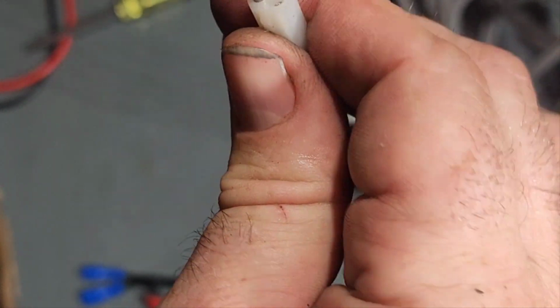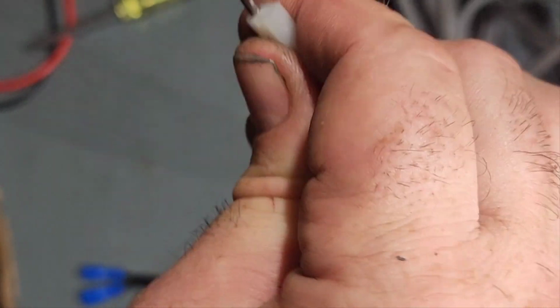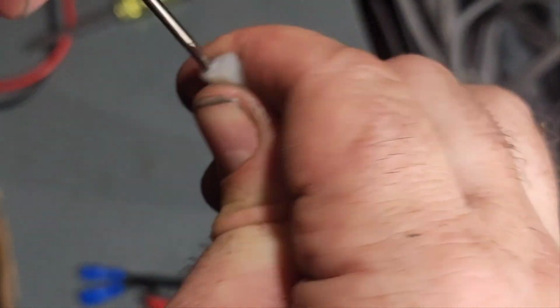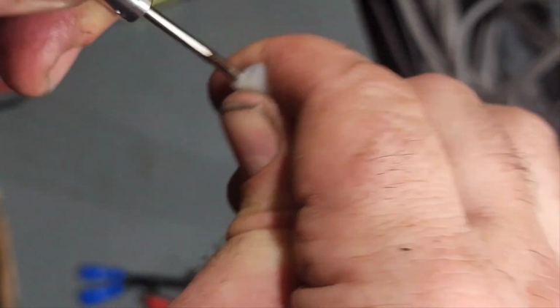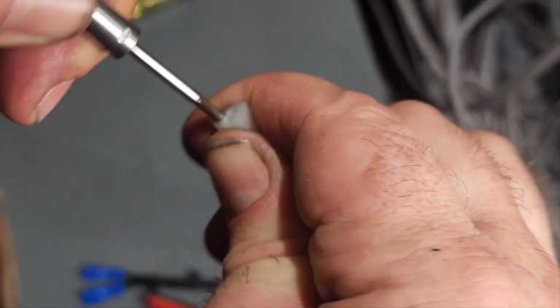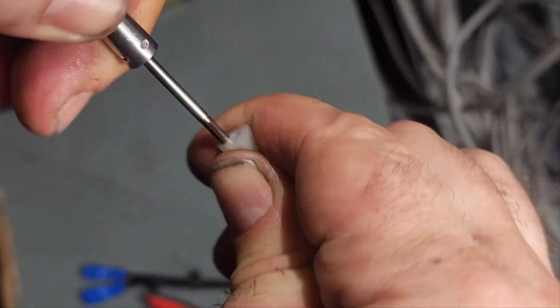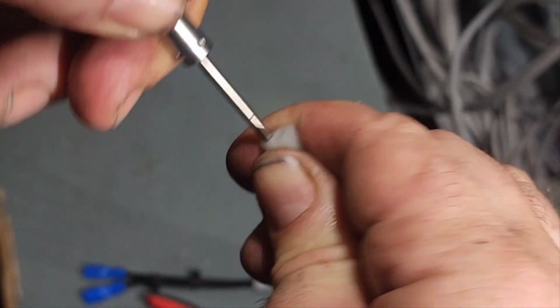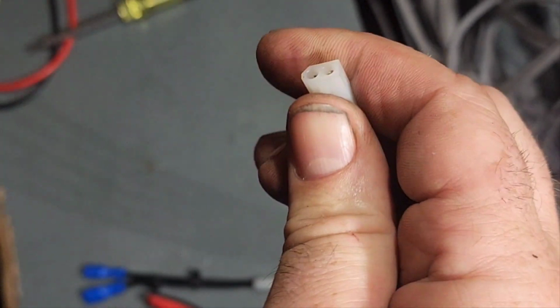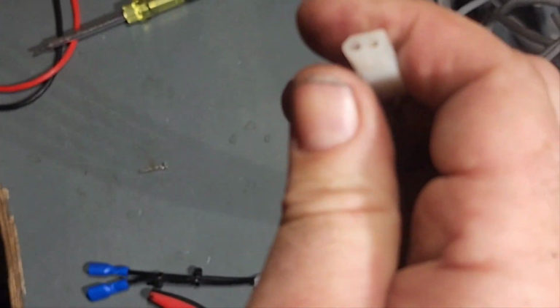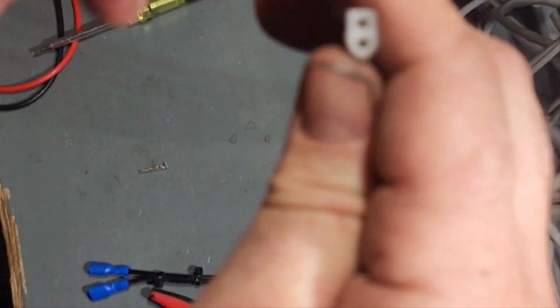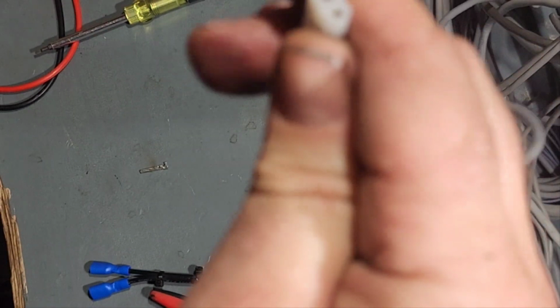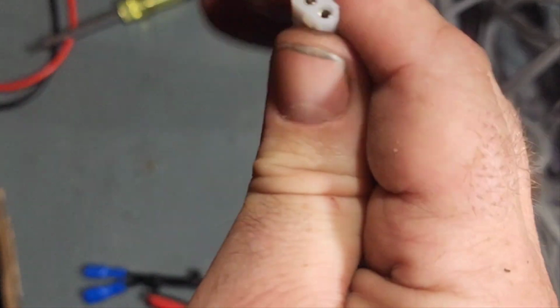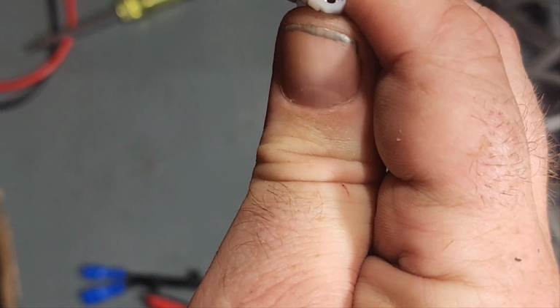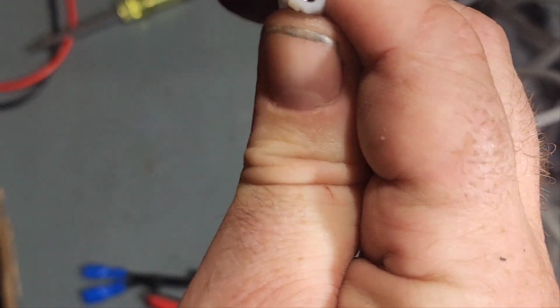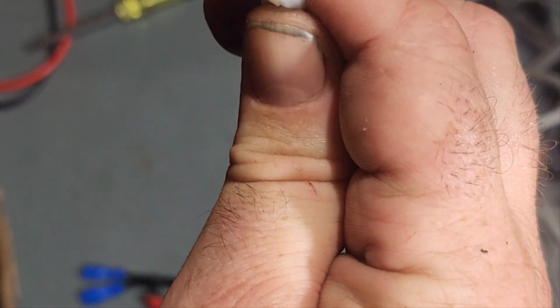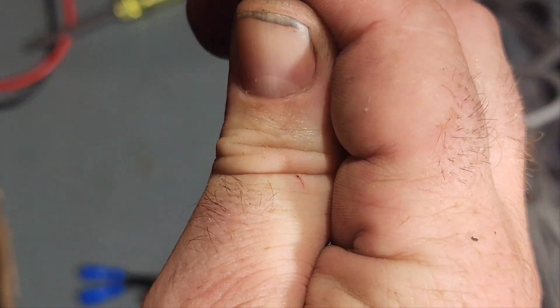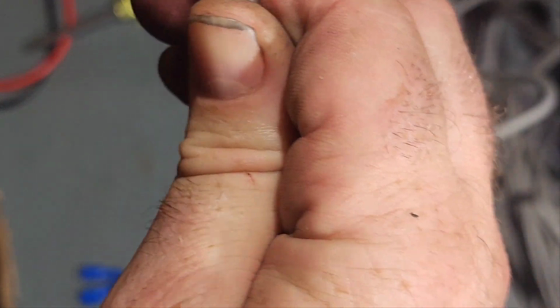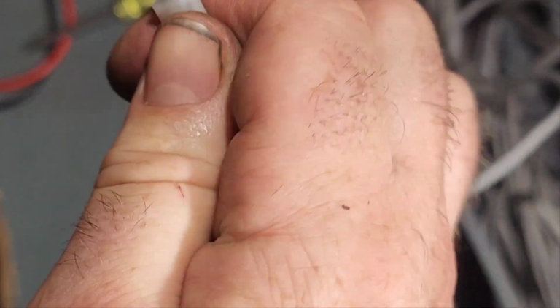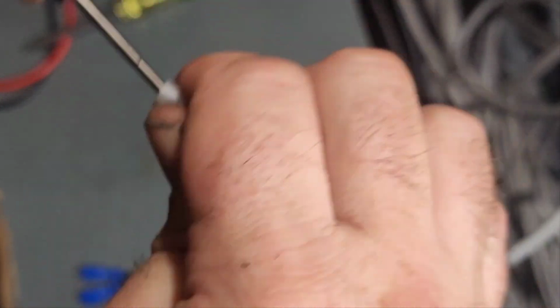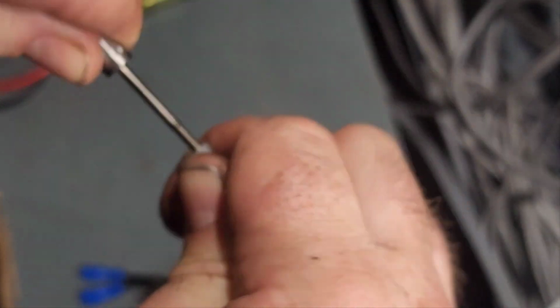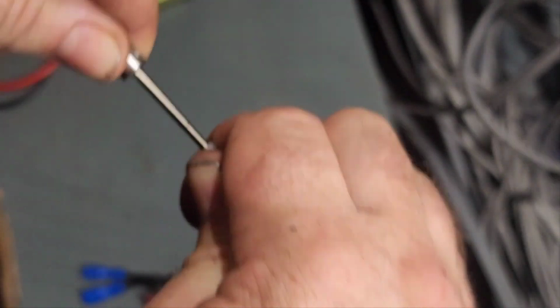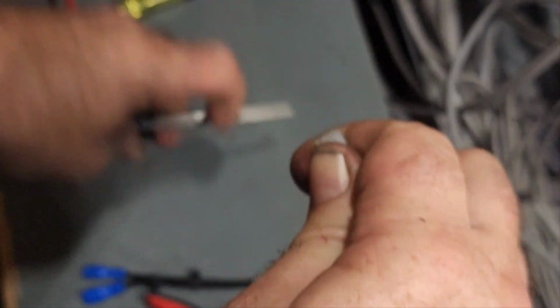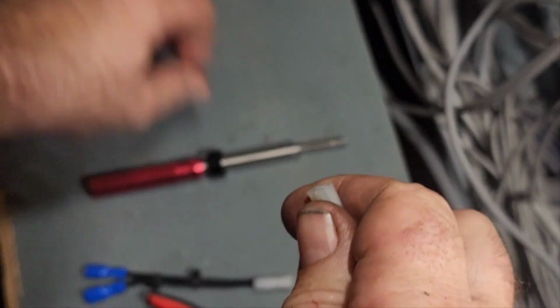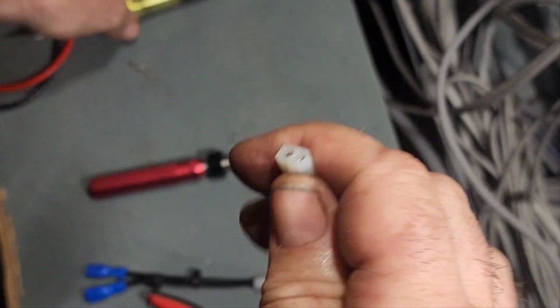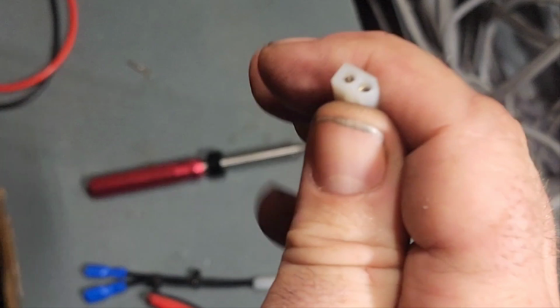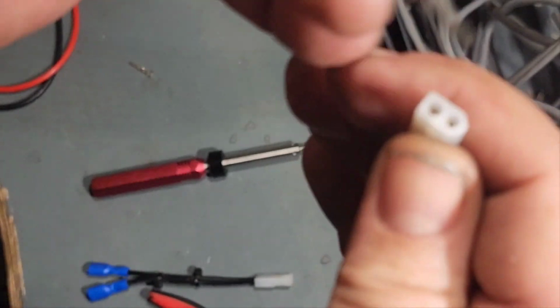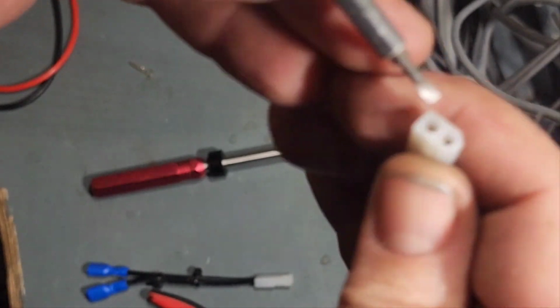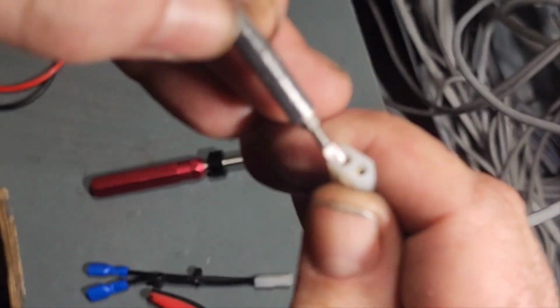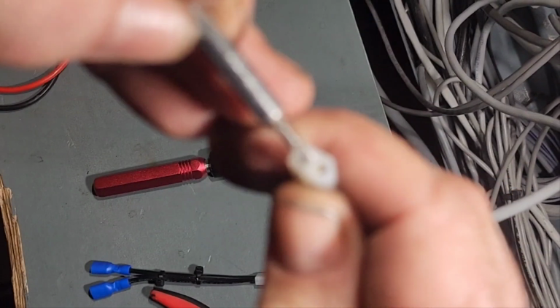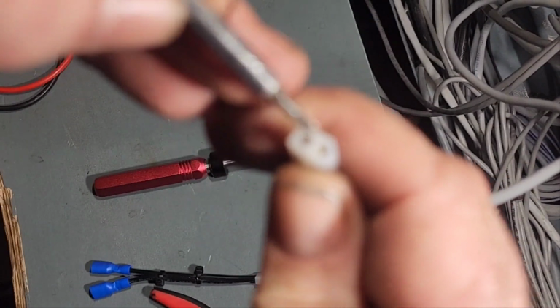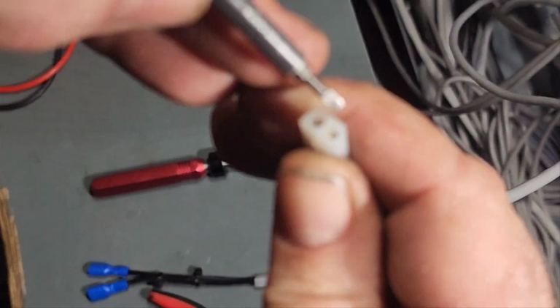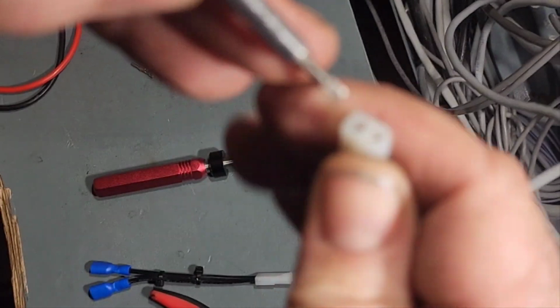Maybe I spoke too soon — no, I did the wrong pin. I got to talking and not working.